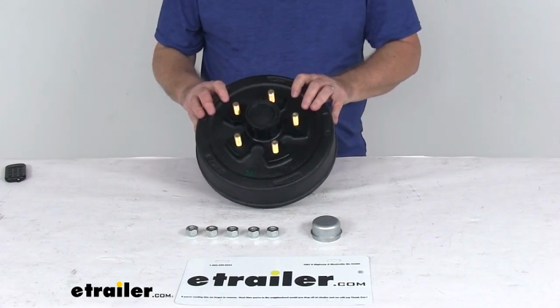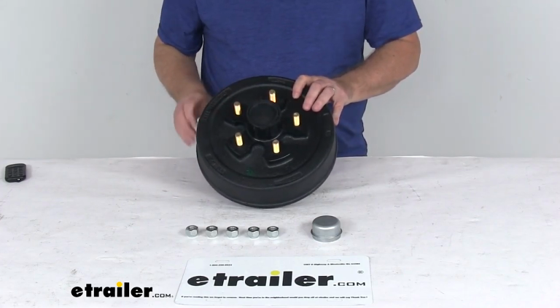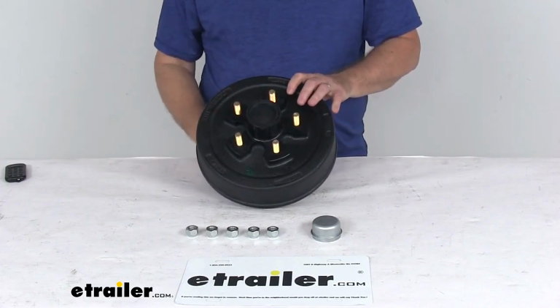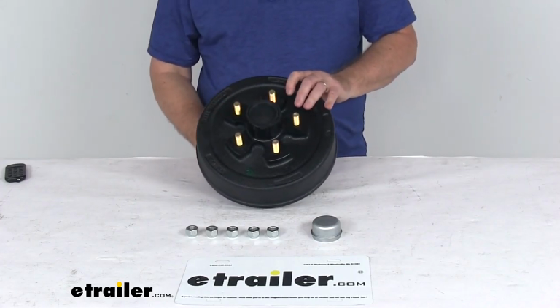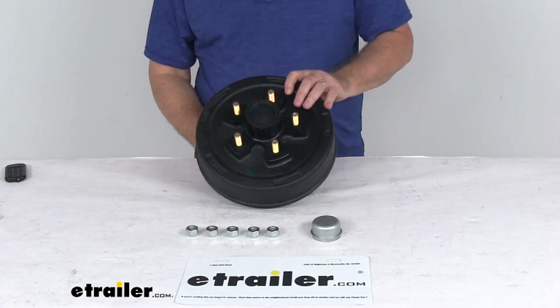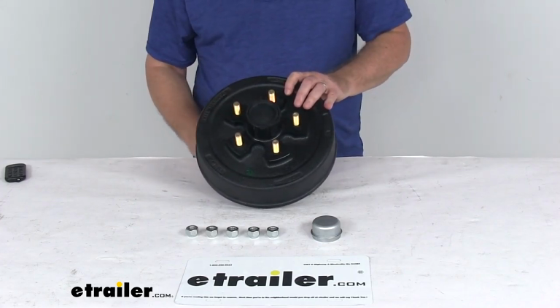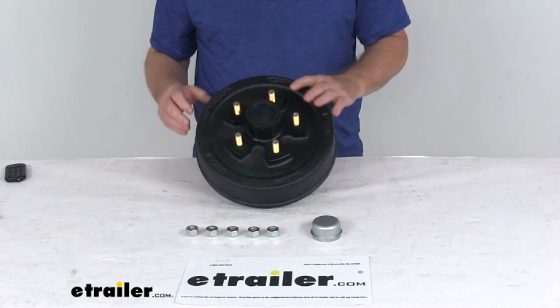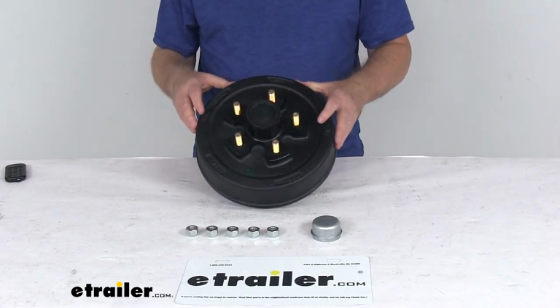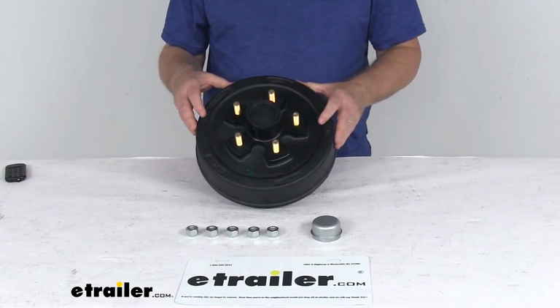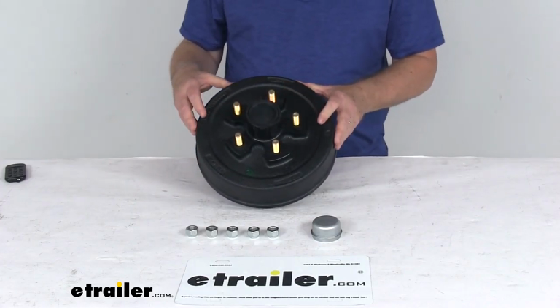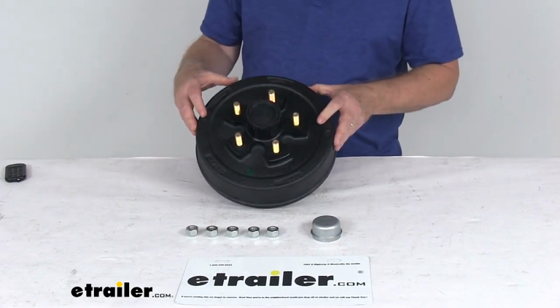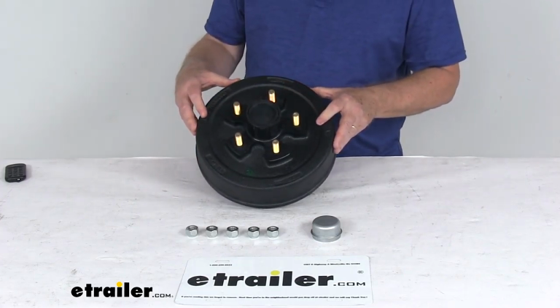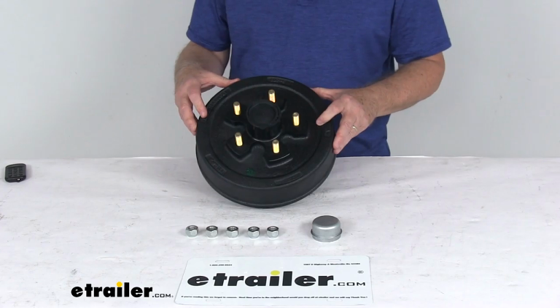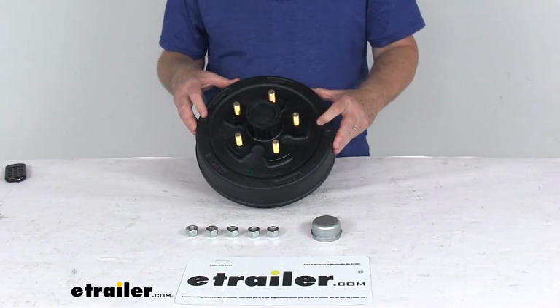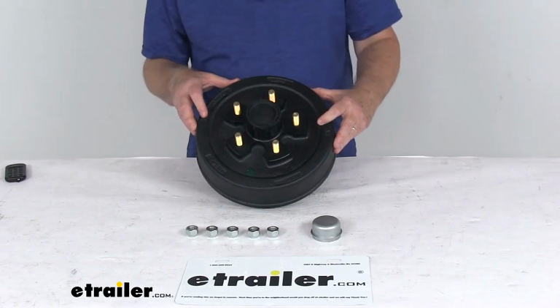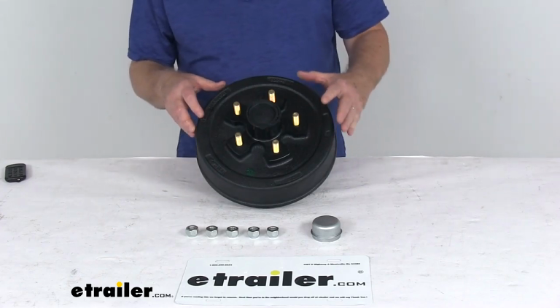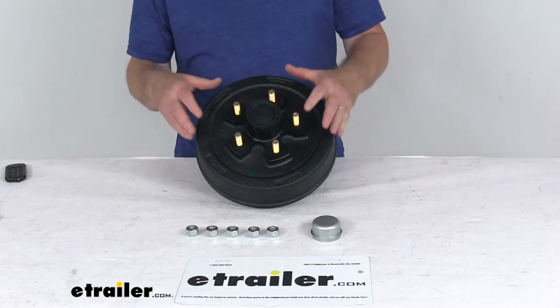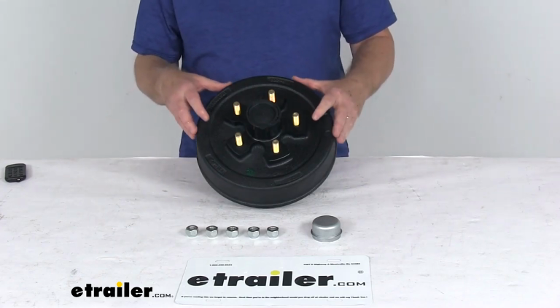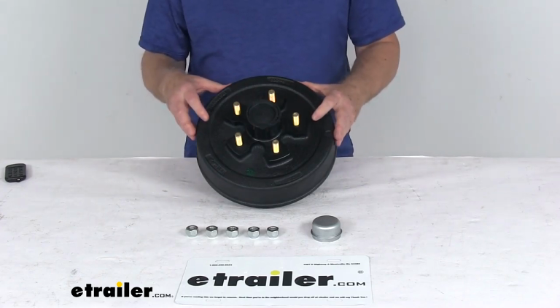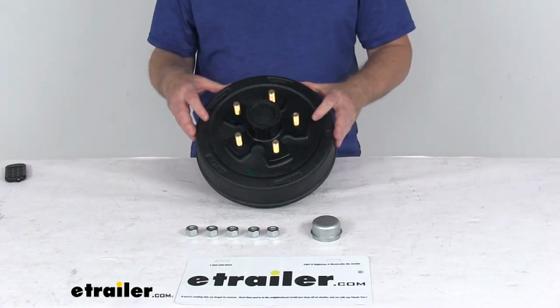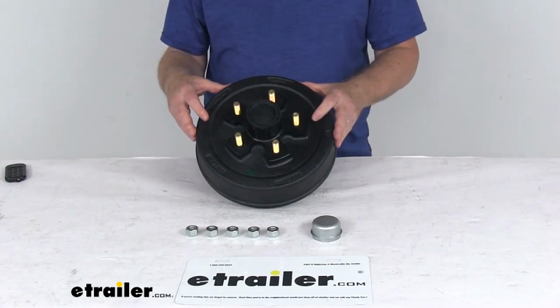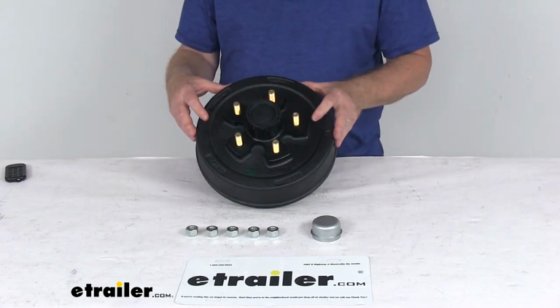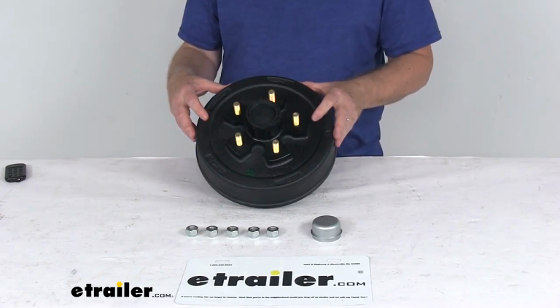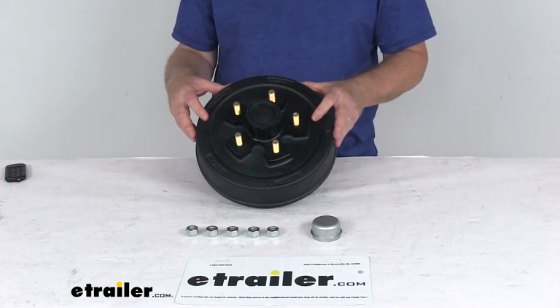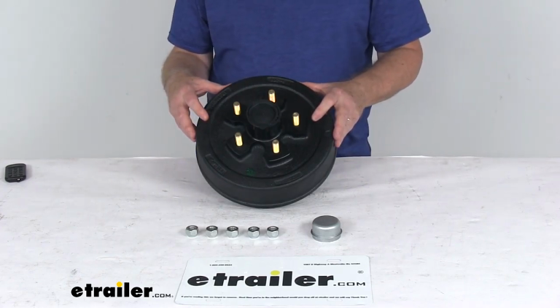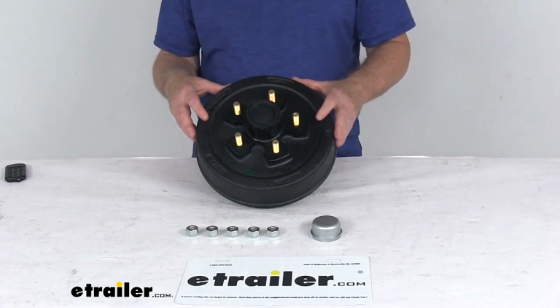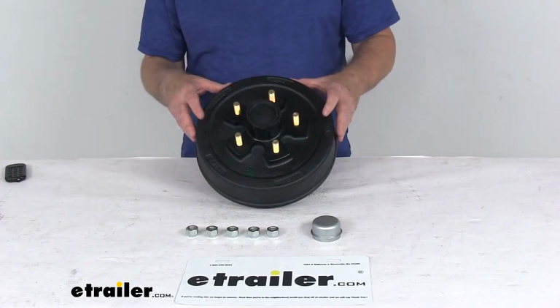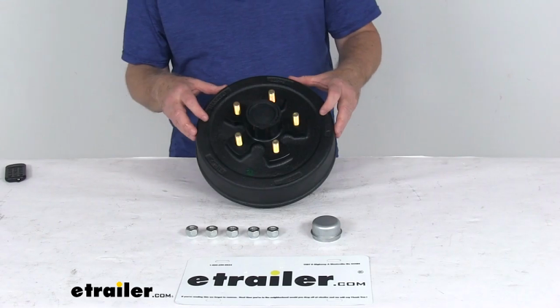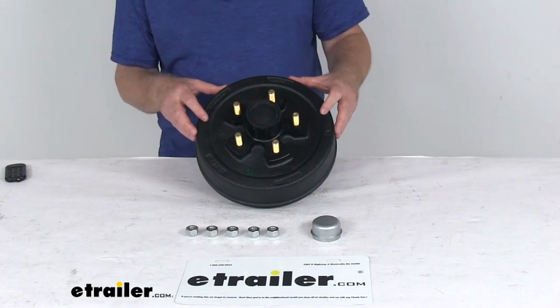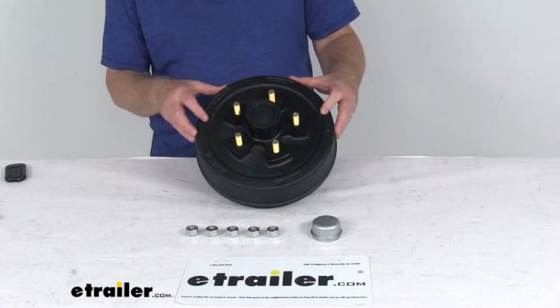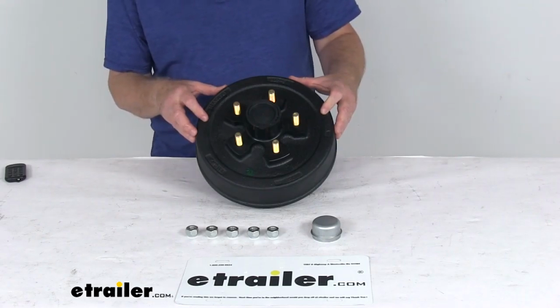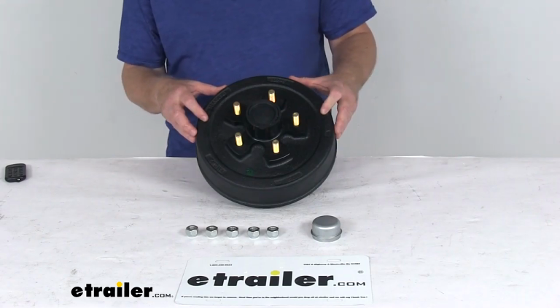This is designed to fit 3,500 pound trailer axles with the number 84 spindles, and it is compatible with standard axles from most manufacturers including Dexter, Lippert, and Alco.